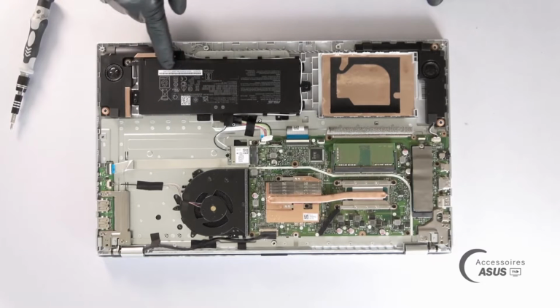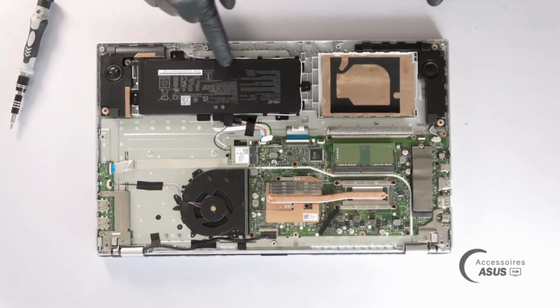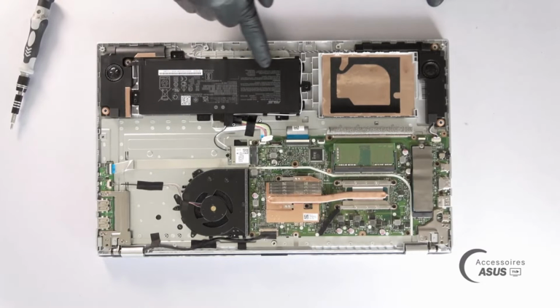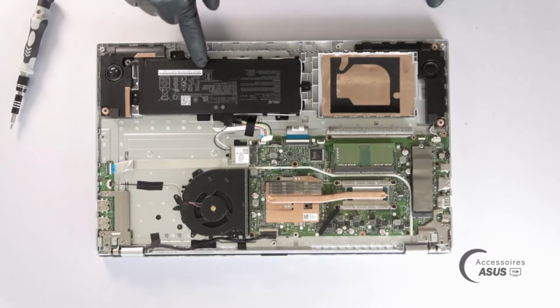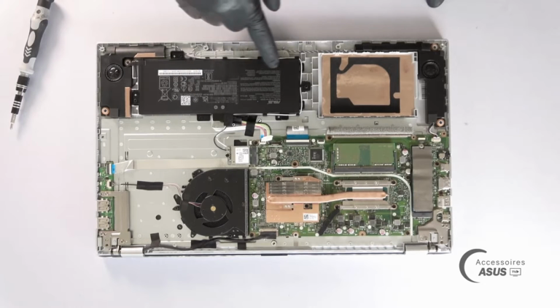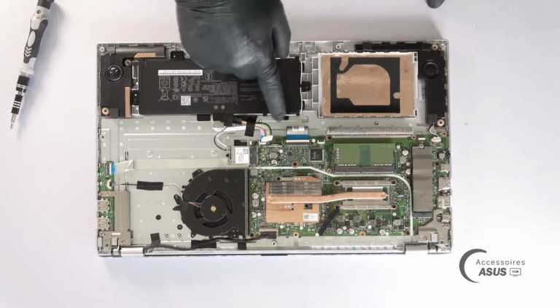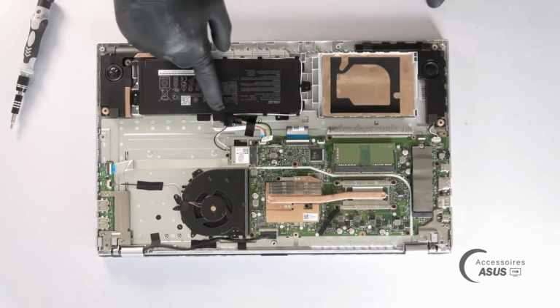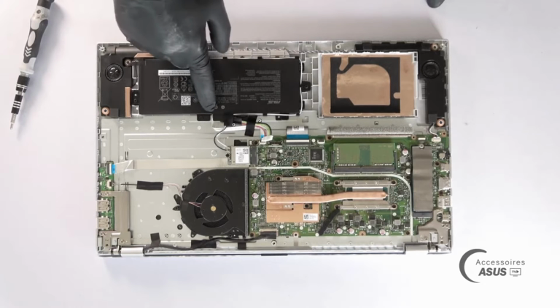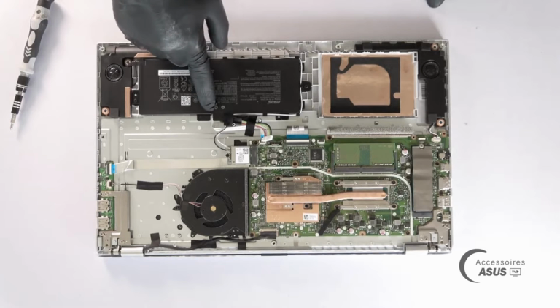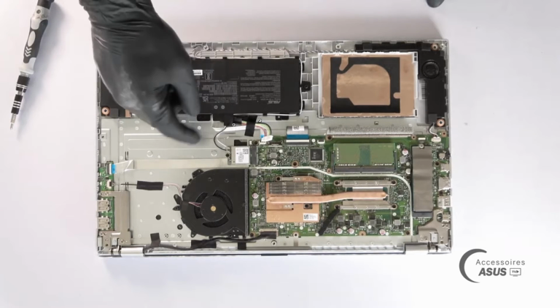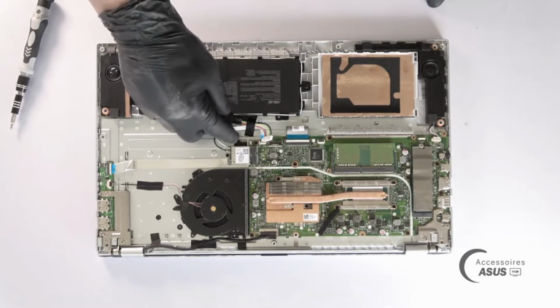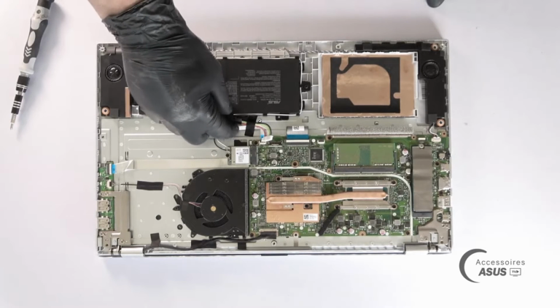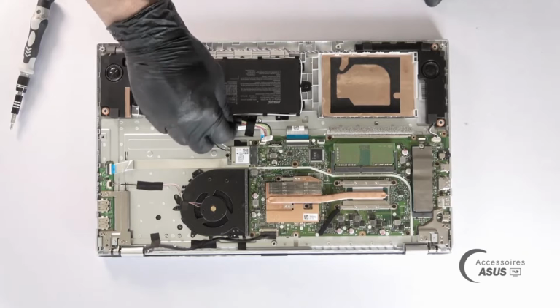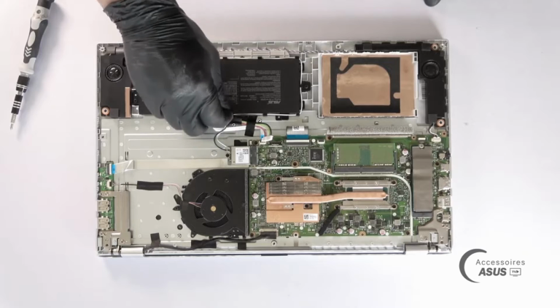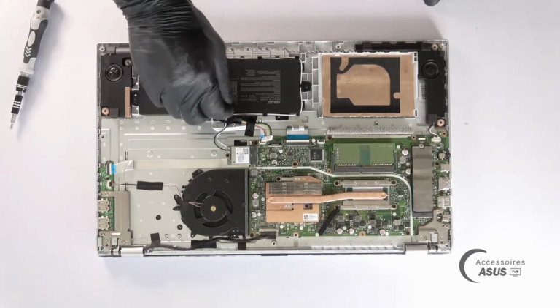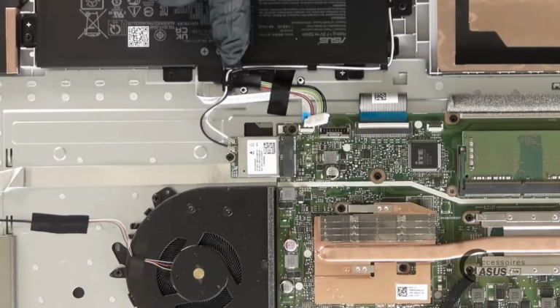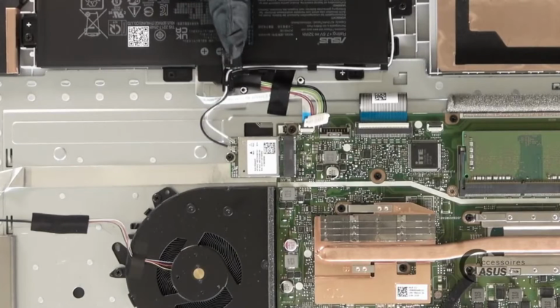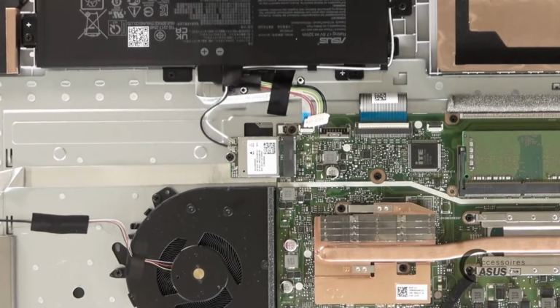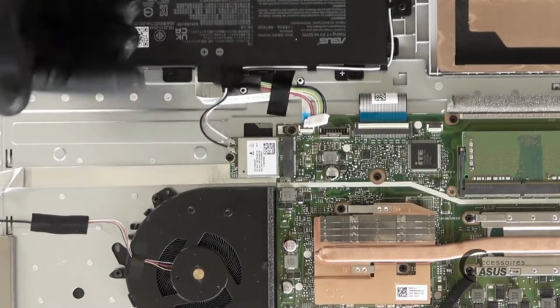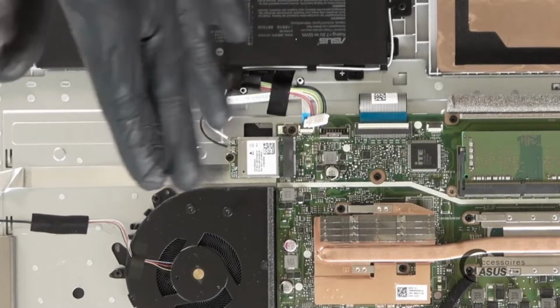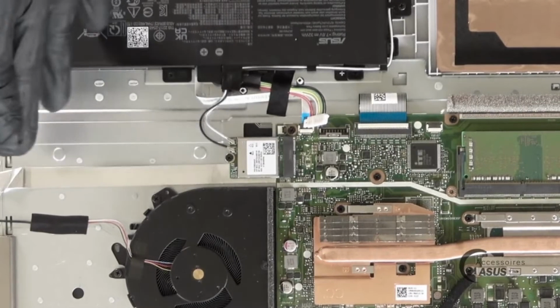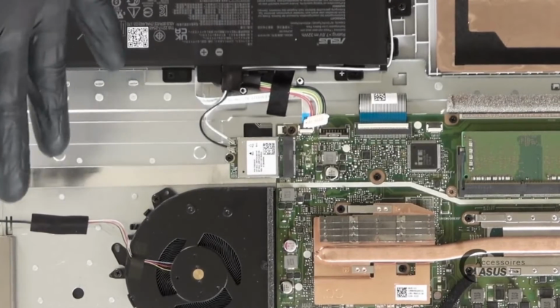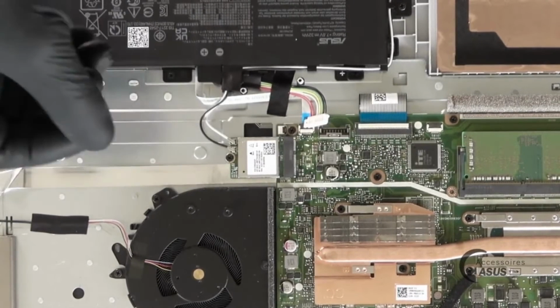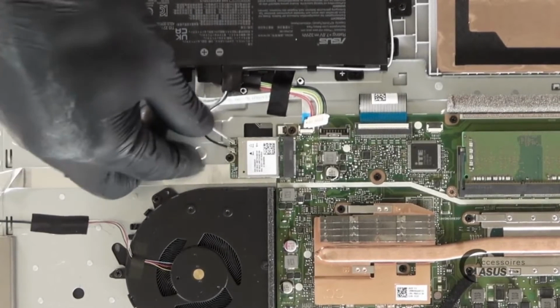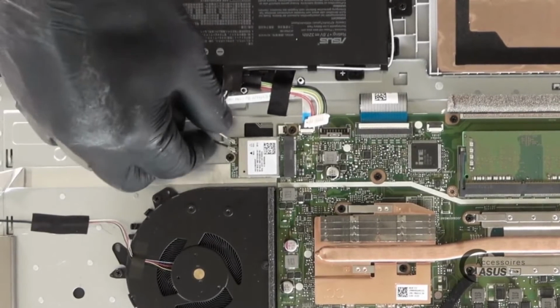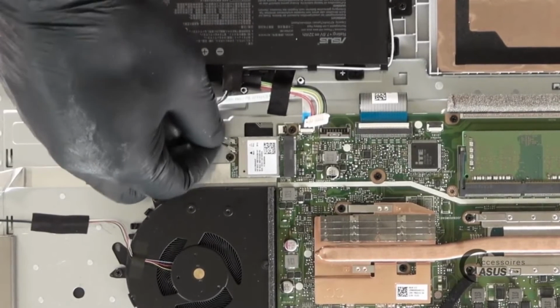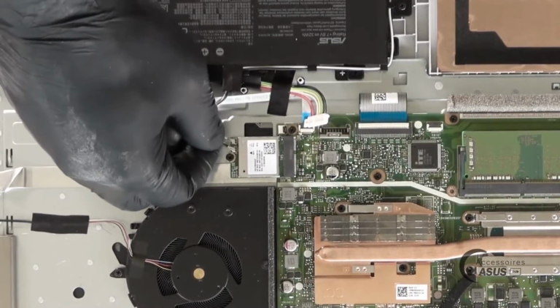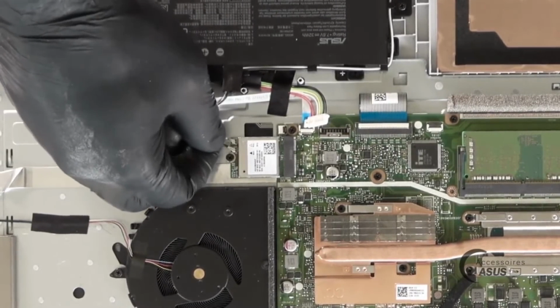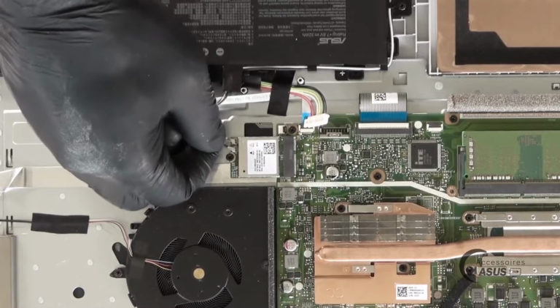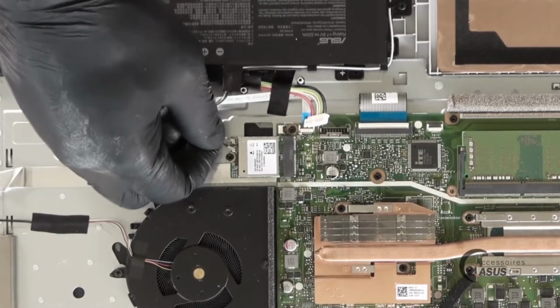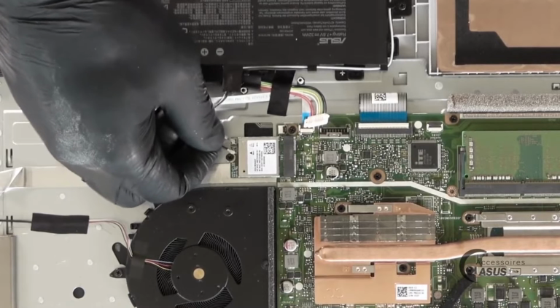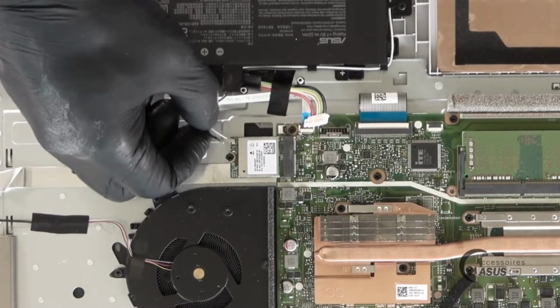We dismantle the battery and we see here that the Wi-Fi wires pass around the battery. Before removing the battery, you lift the tape here, unplug the studs, and to remove them we pull them upwards.